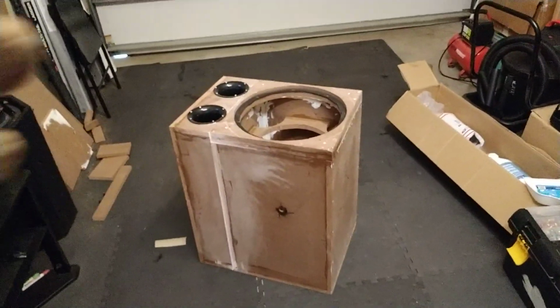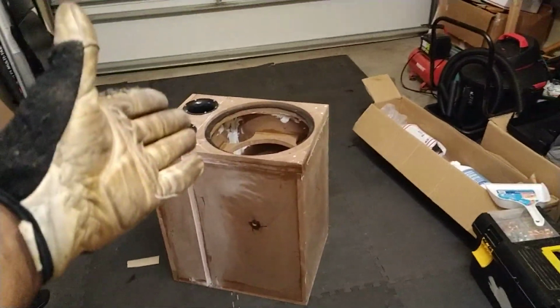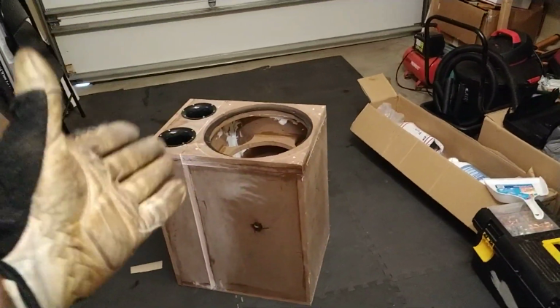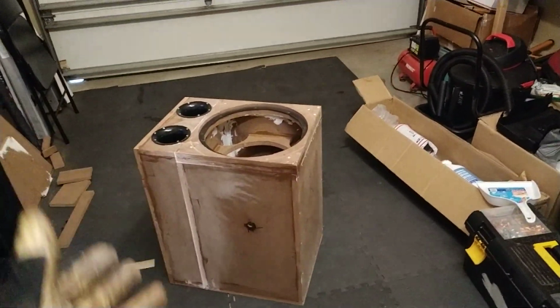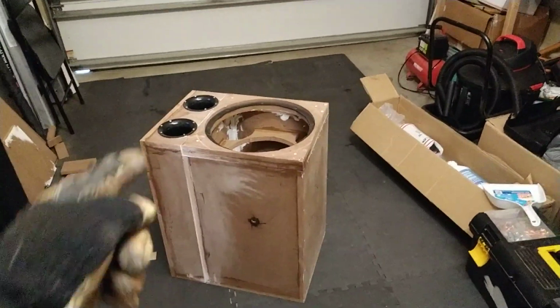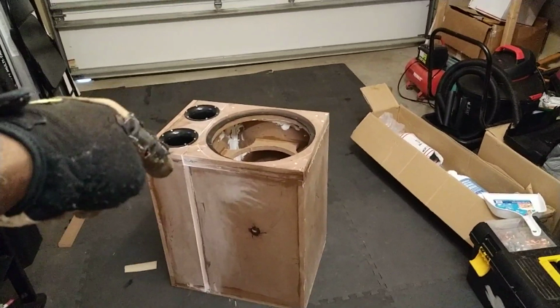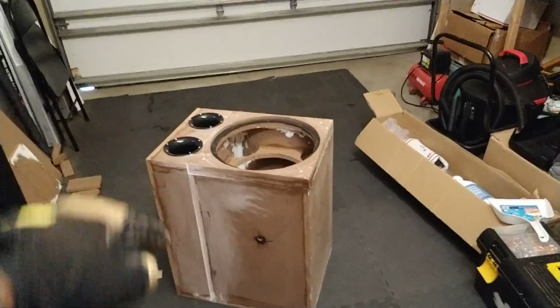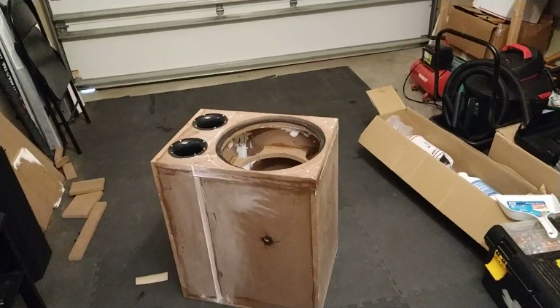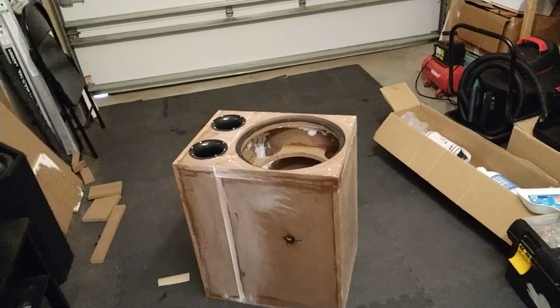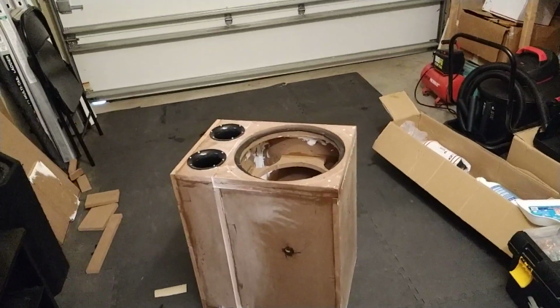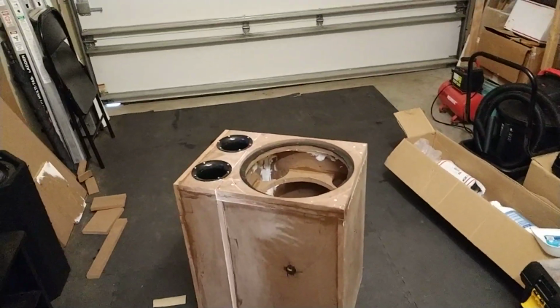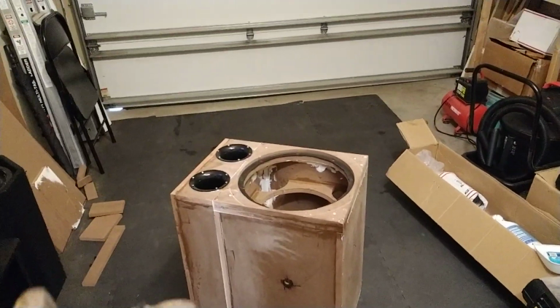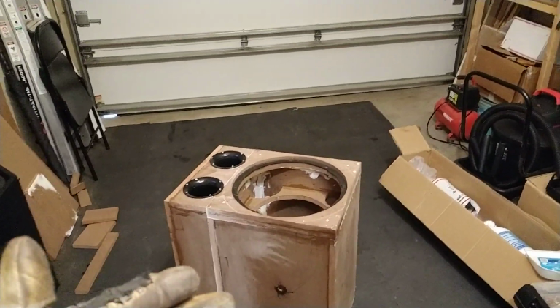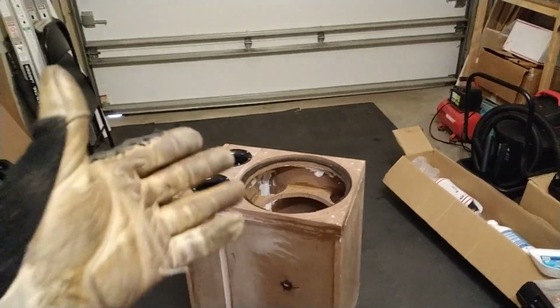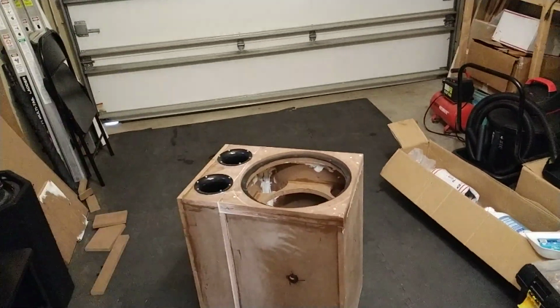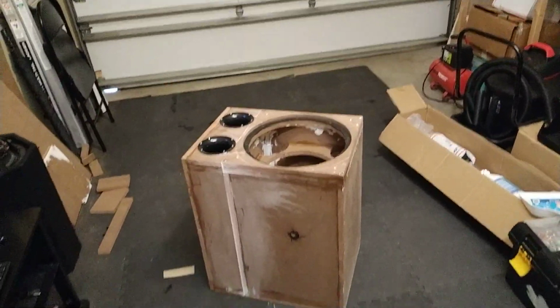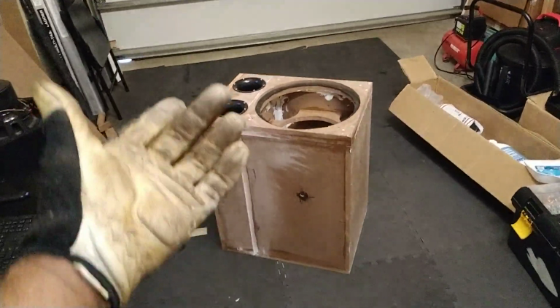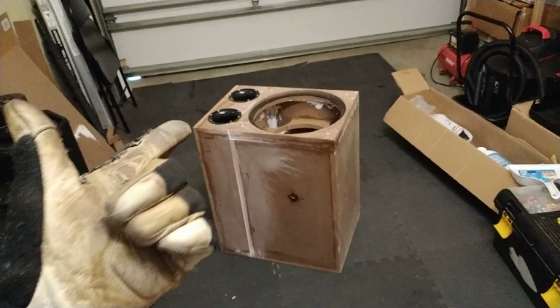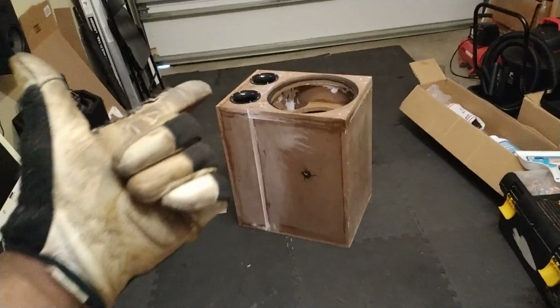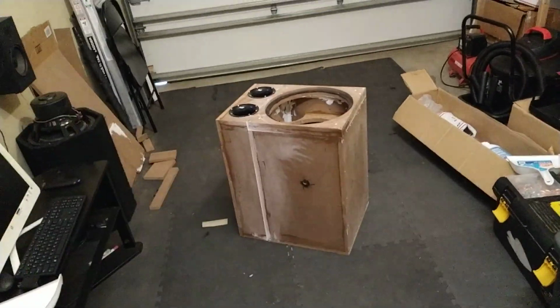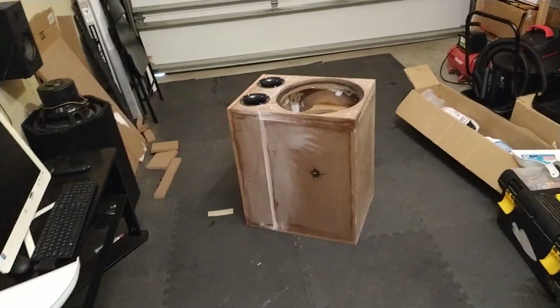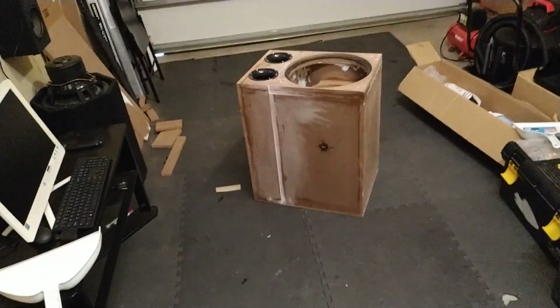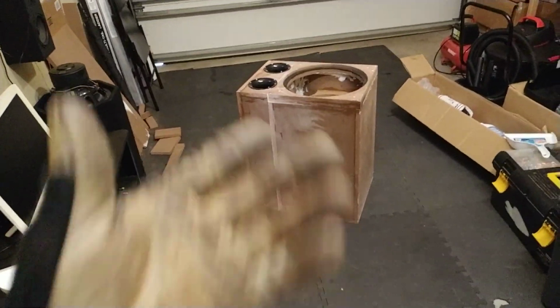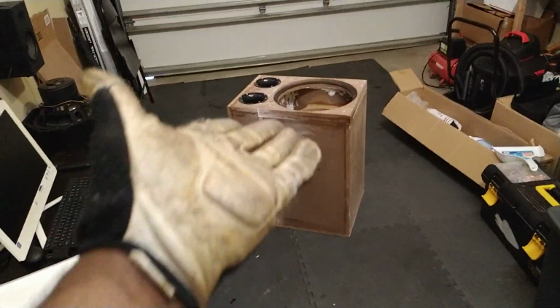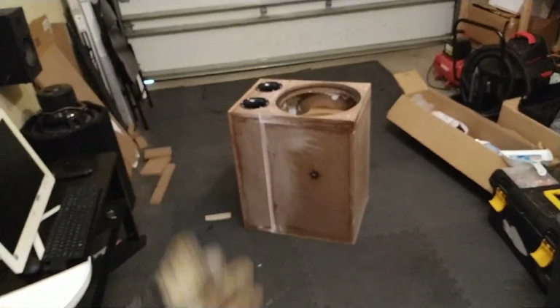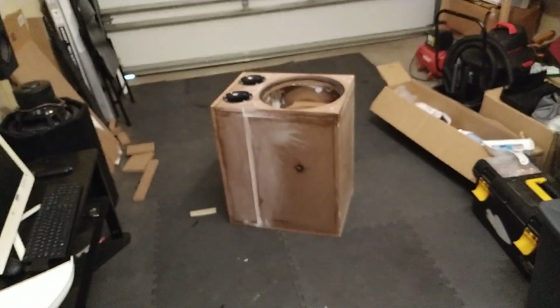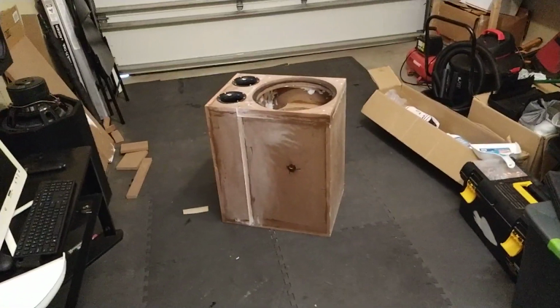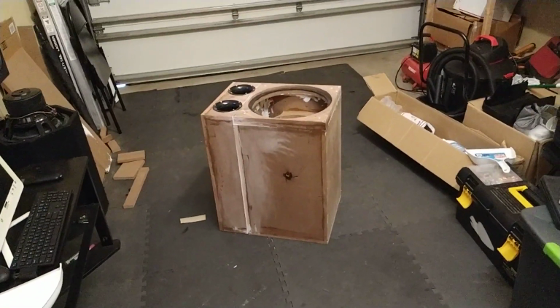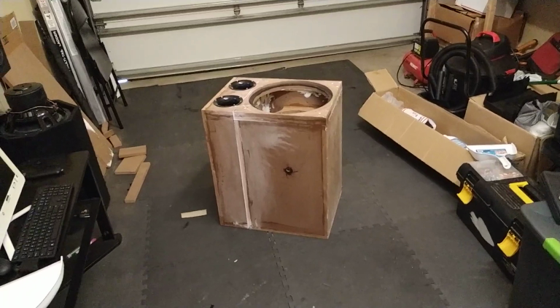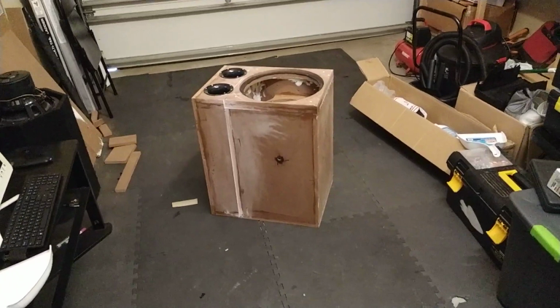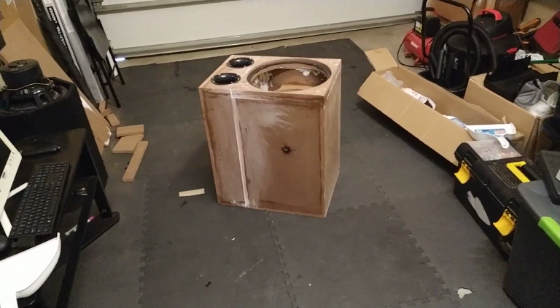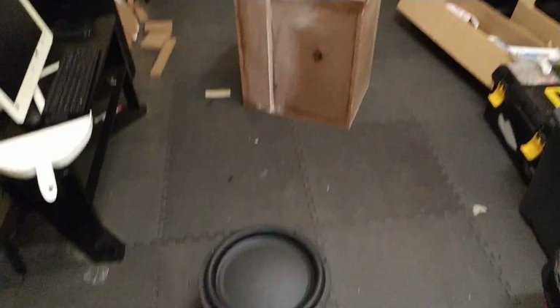The only difference is the port sizes. They actually wanted you to go with four-inch ports, and these ports right here are three inches. But there's no port noise, and I like the outcome of it. I'm not complaining at all.